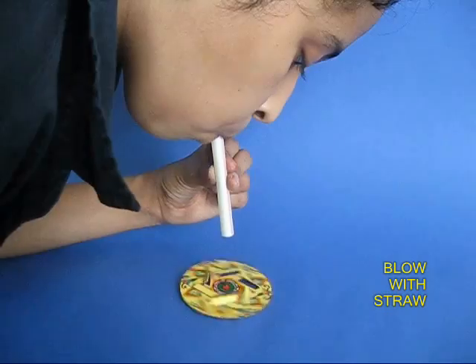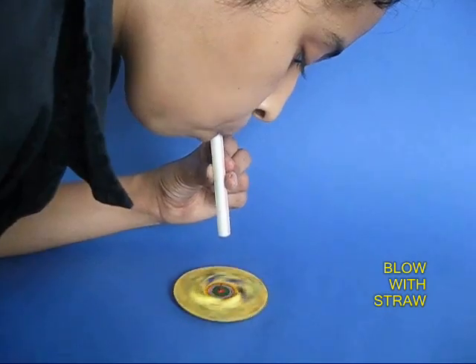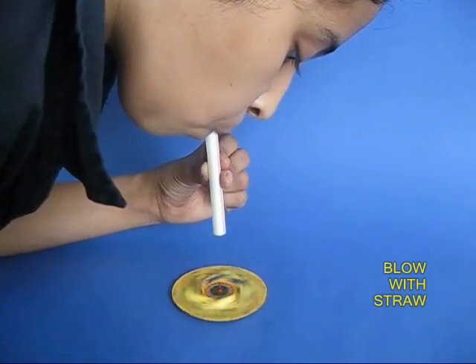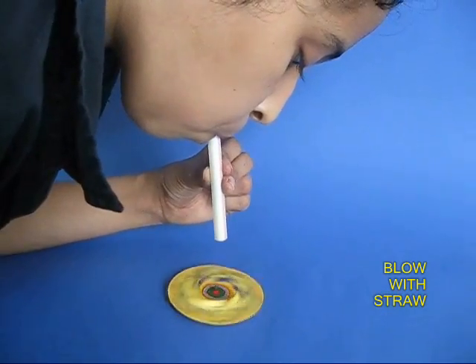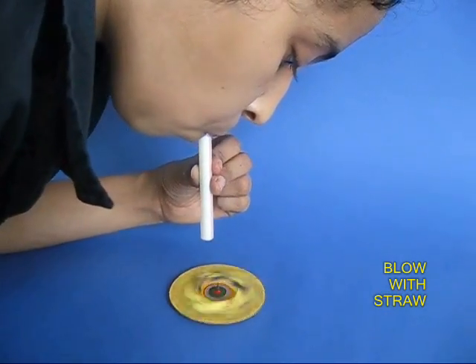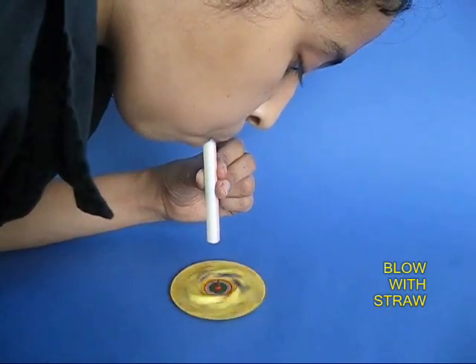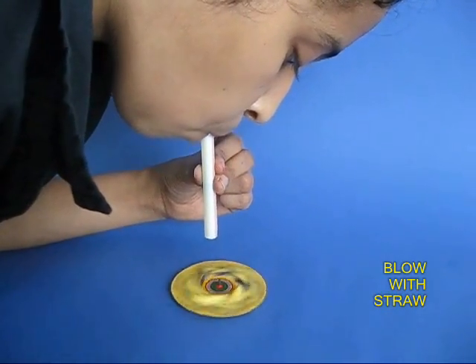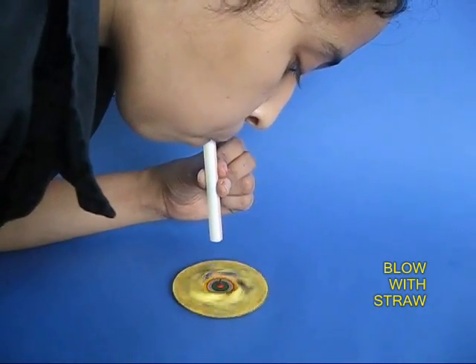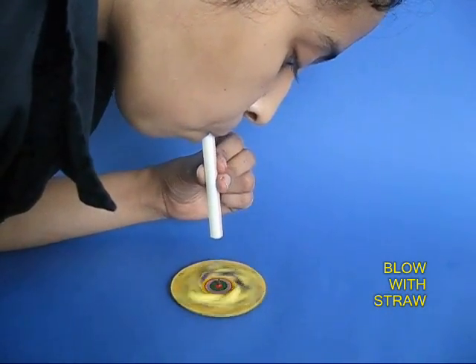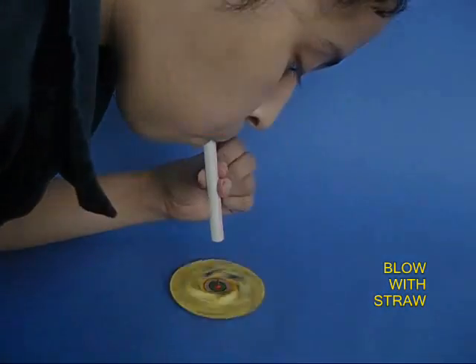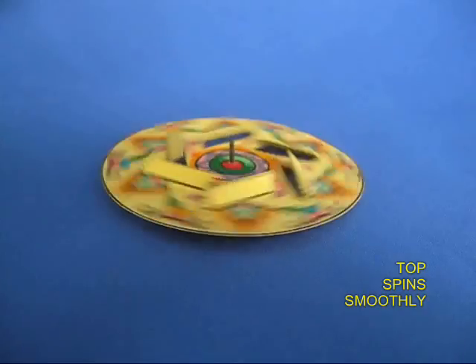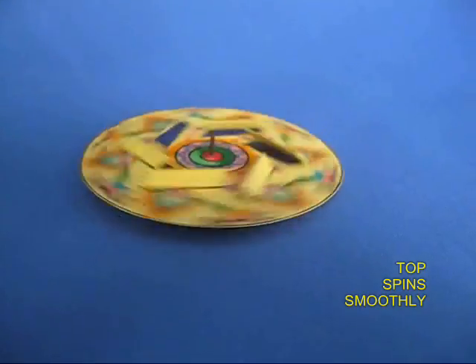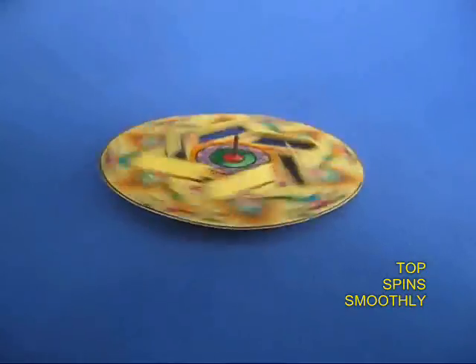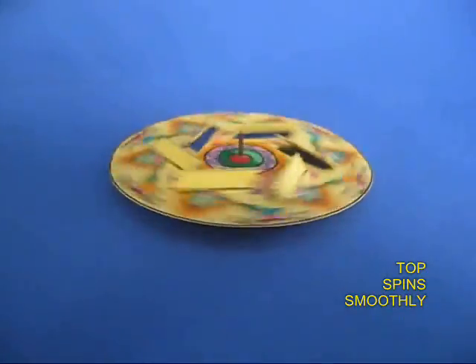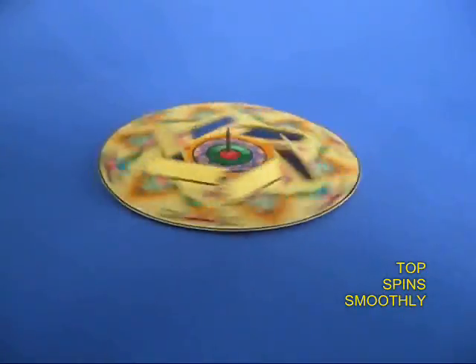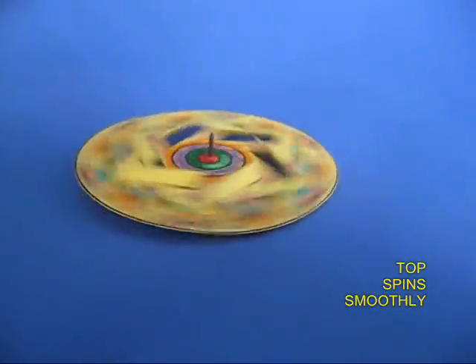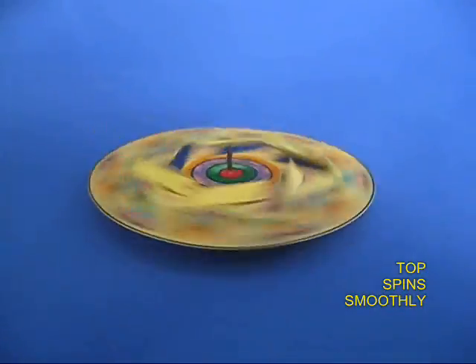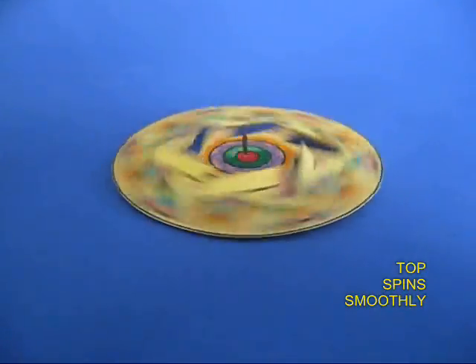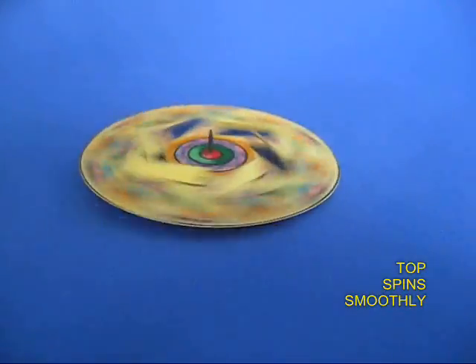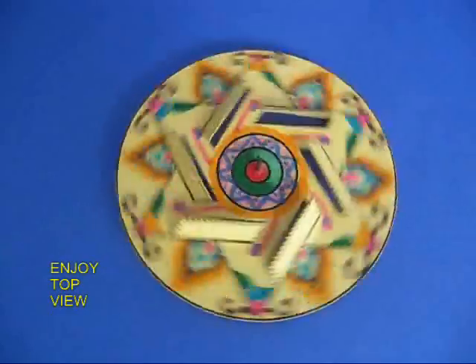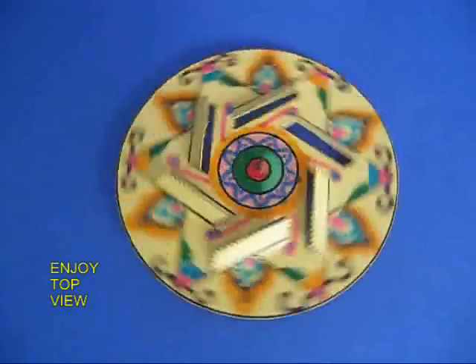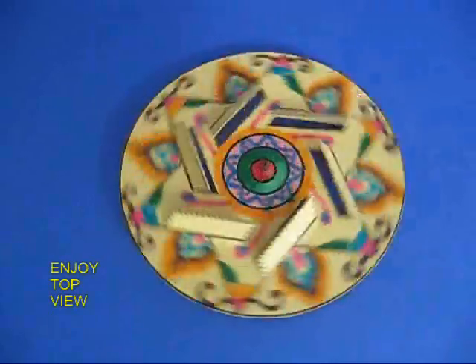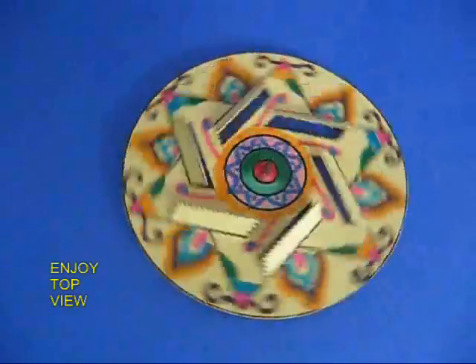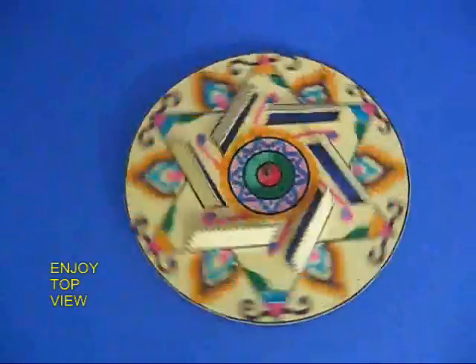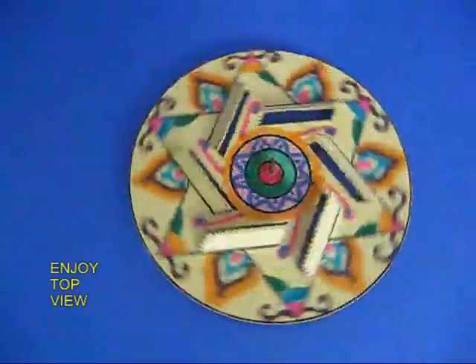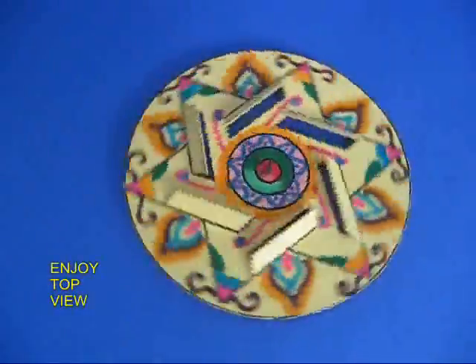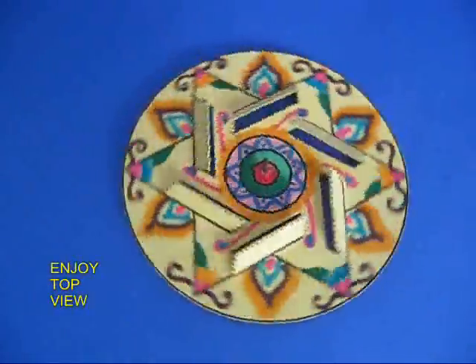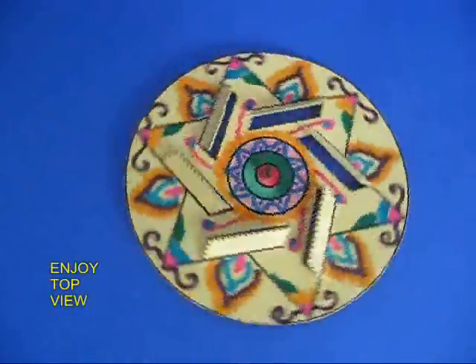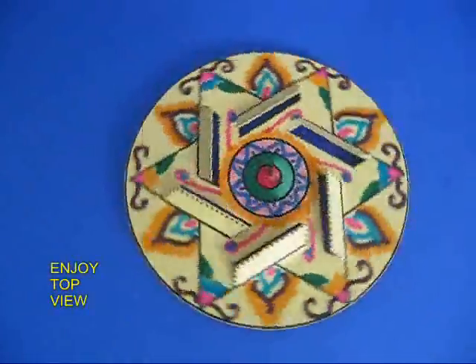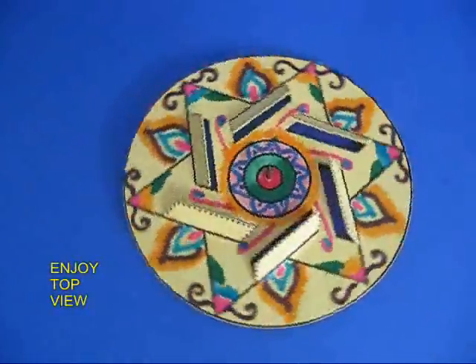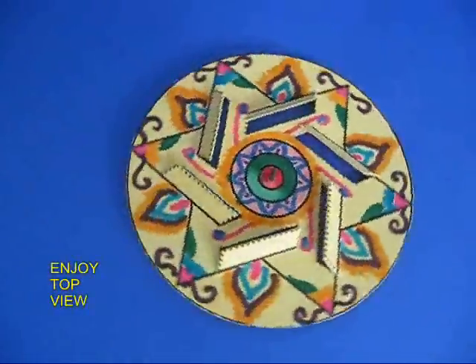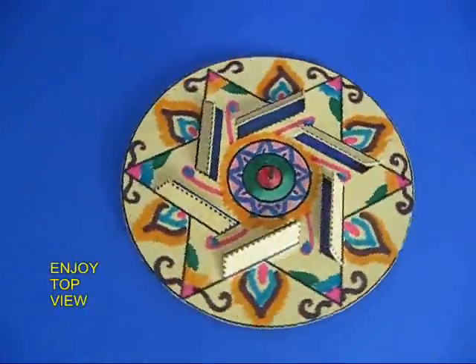To make it spin much faster, direct the air through a straw. Now the air top spins very fast and the colors look extremely beautiful.